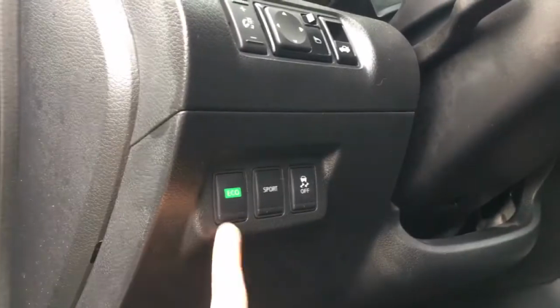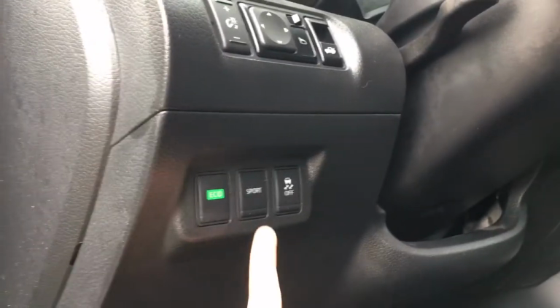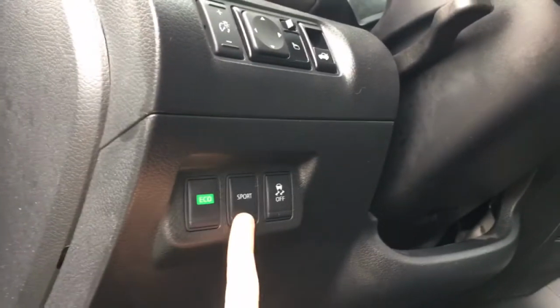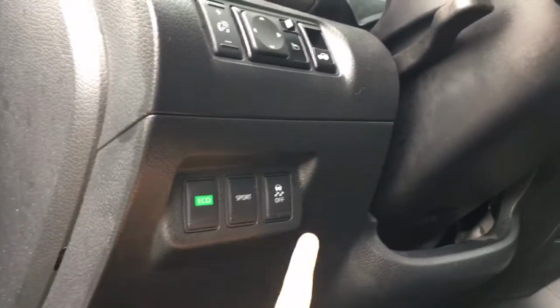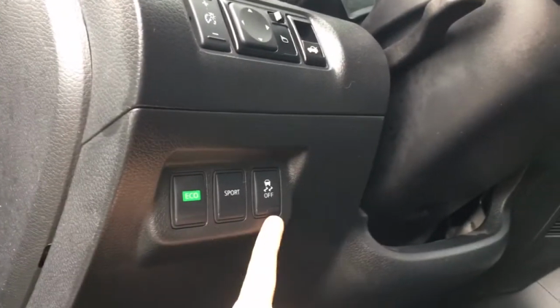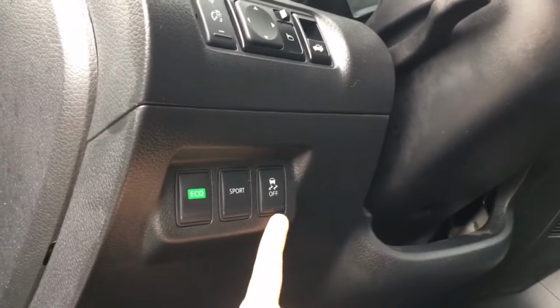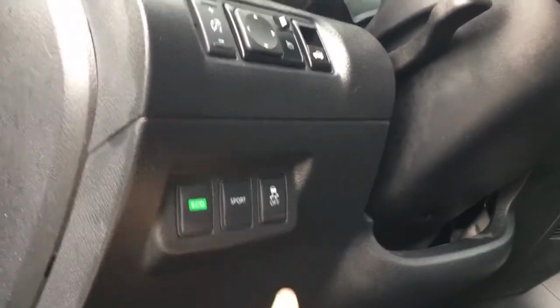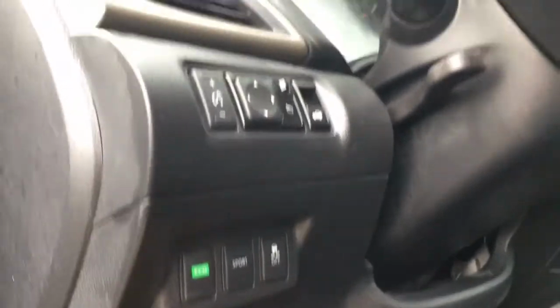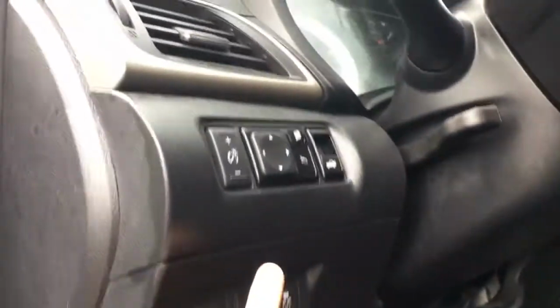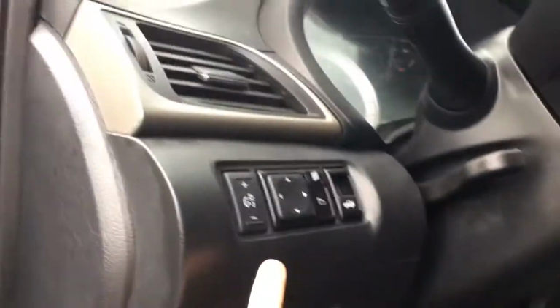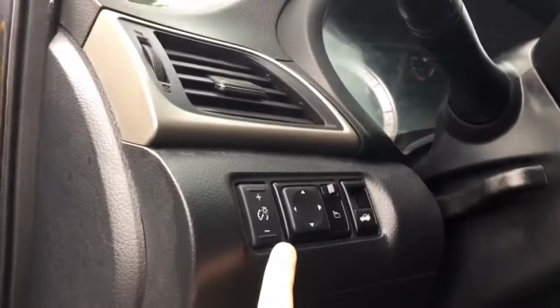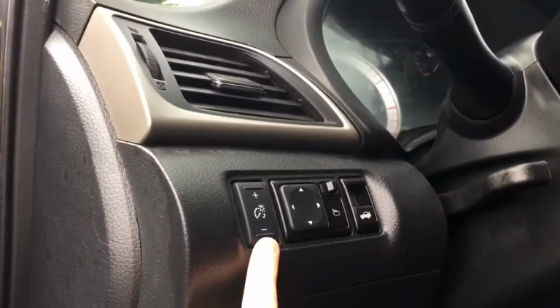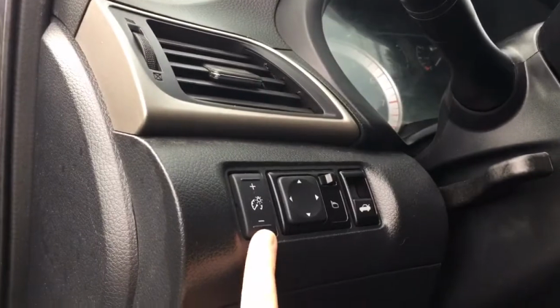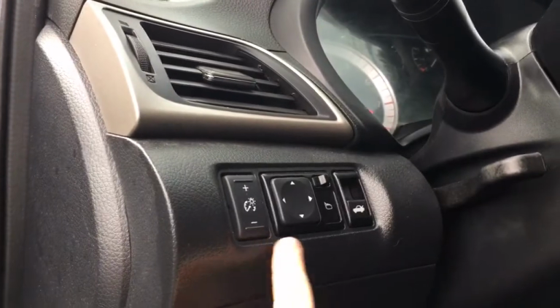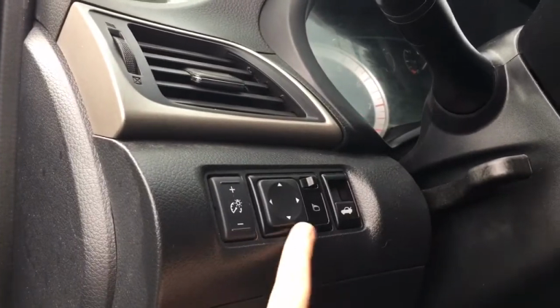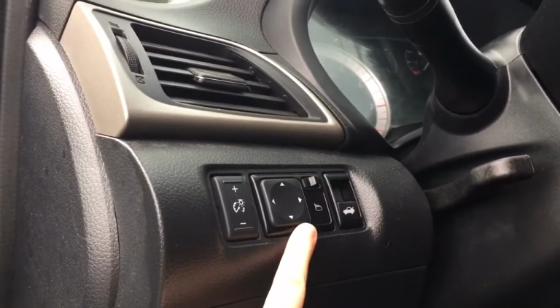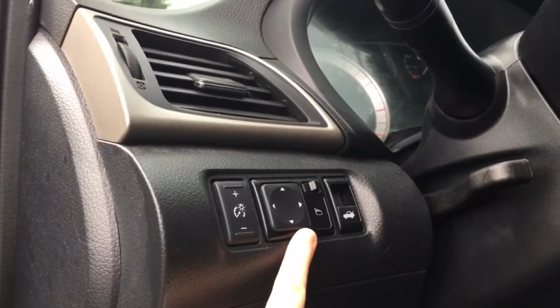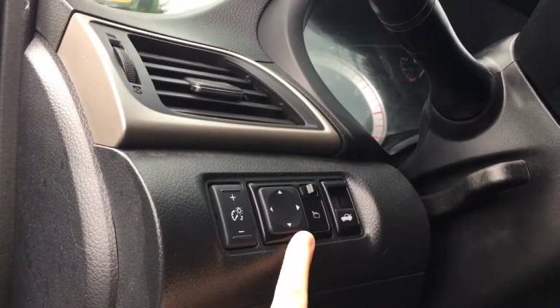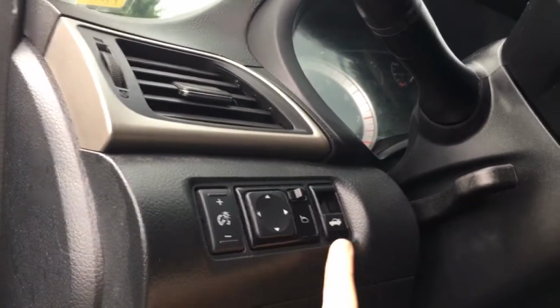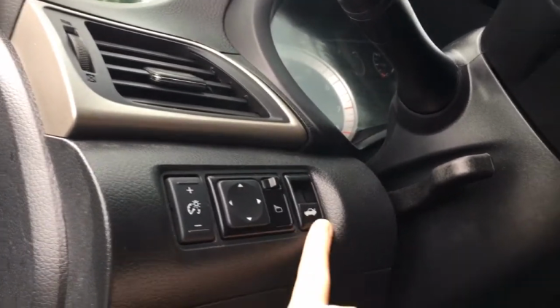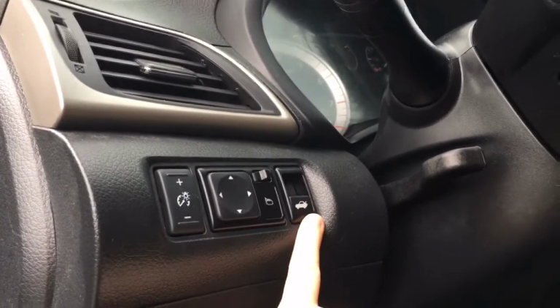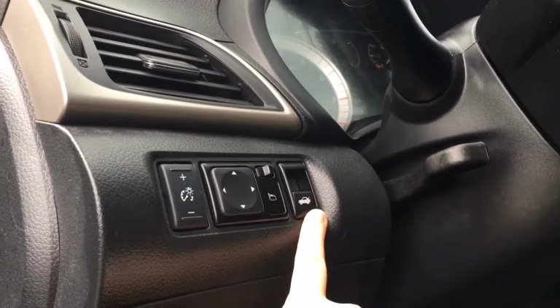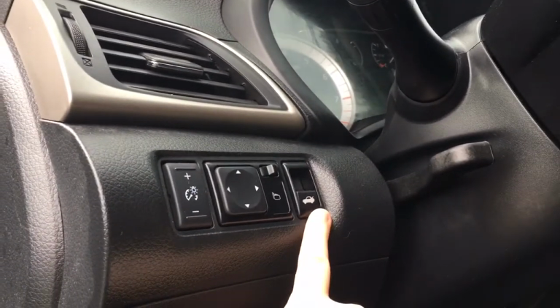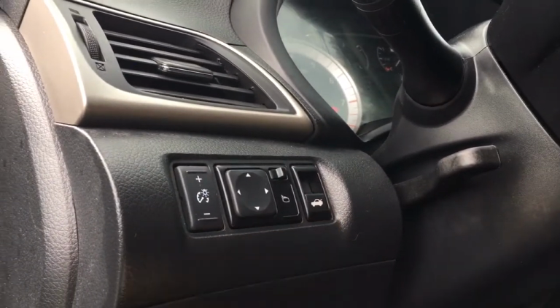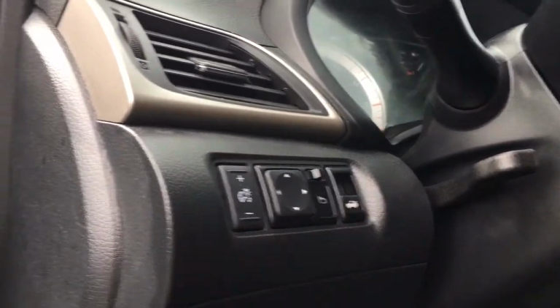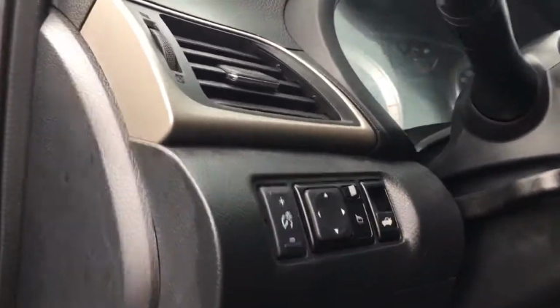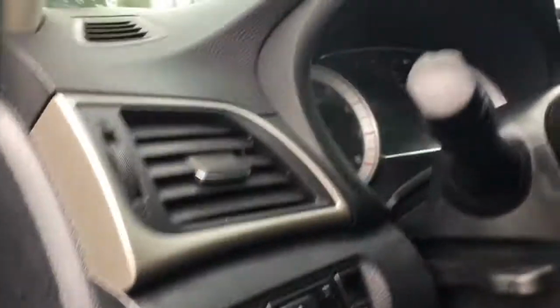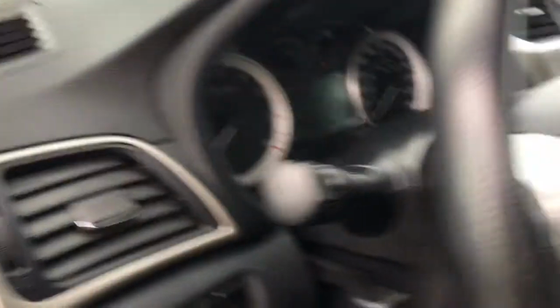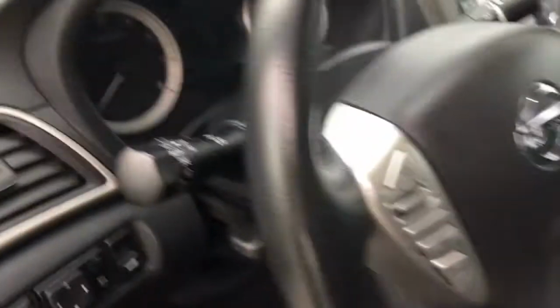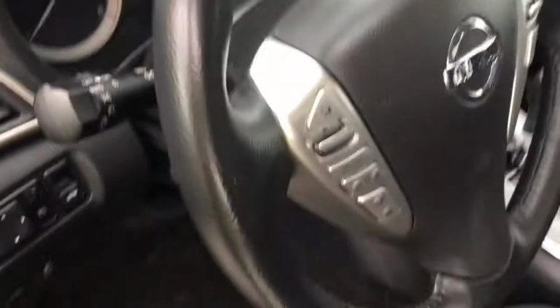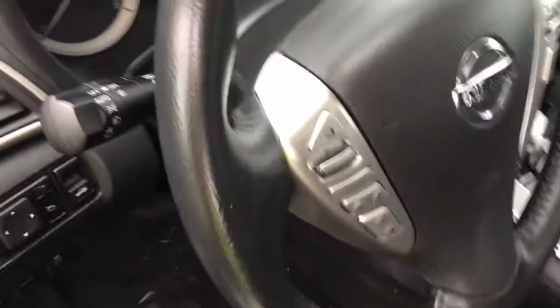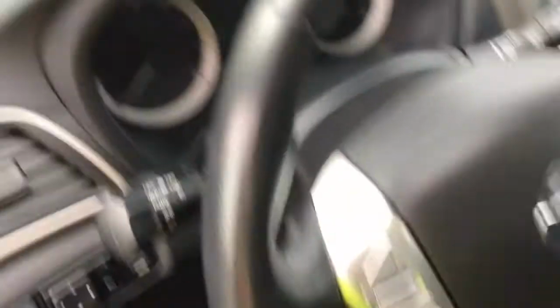You also have economy, sport, and traction control. Just above that, your dash lights, powered side view mirrors, and your trunk release. Your steering wheel can tilt.